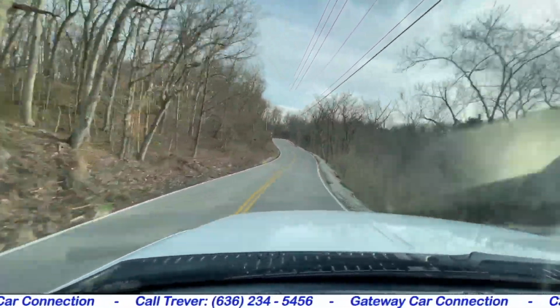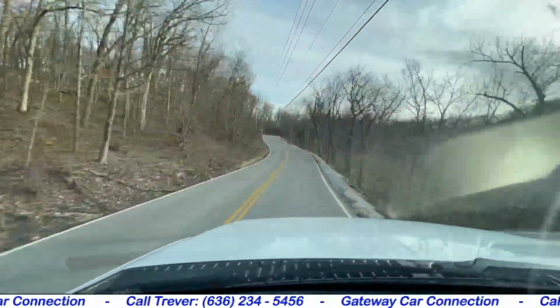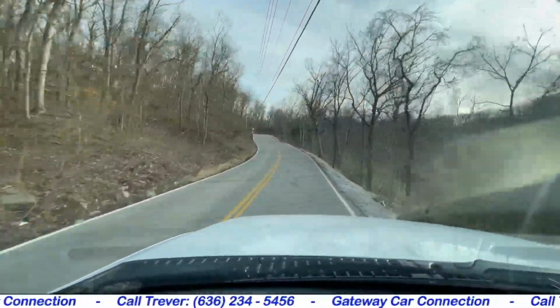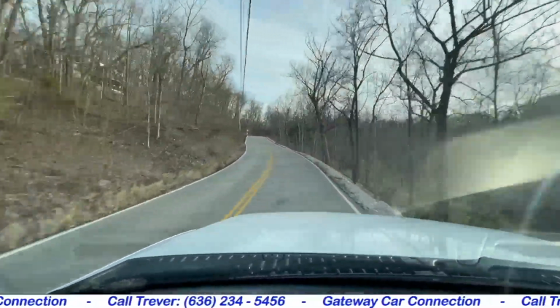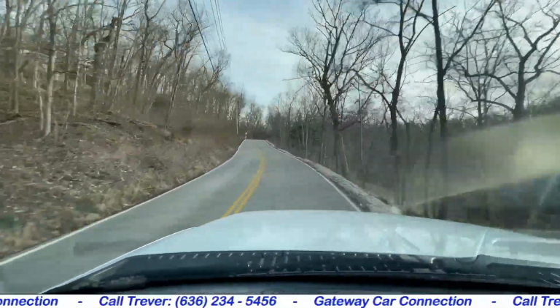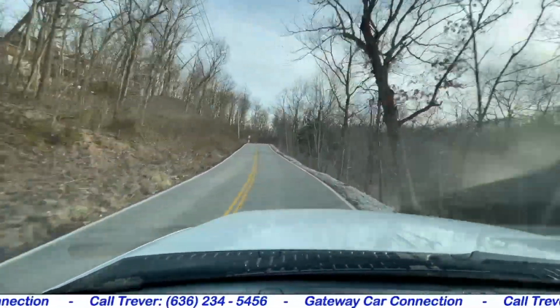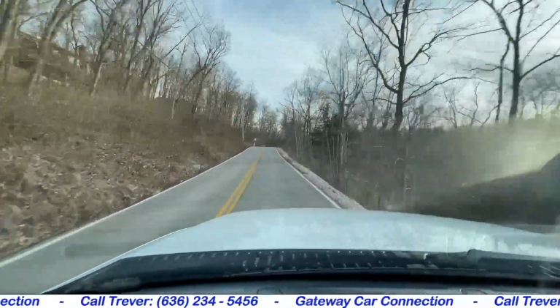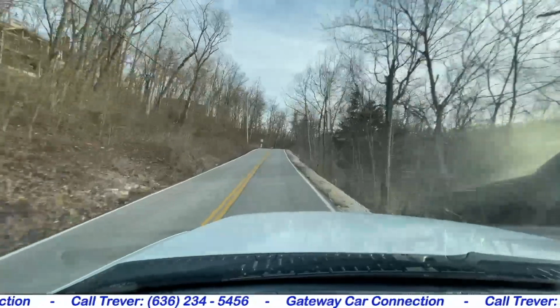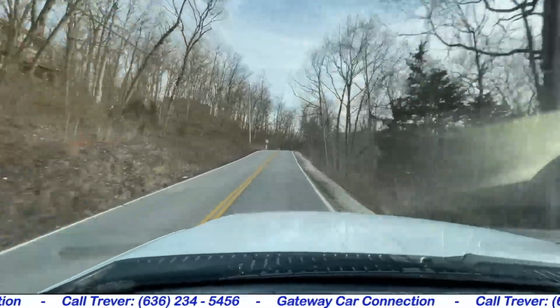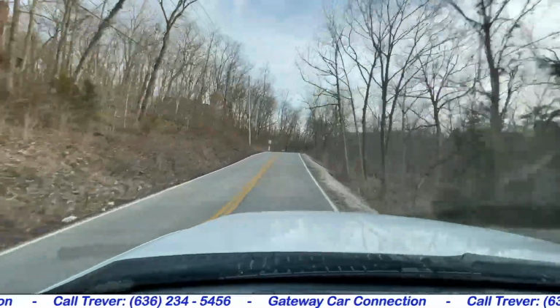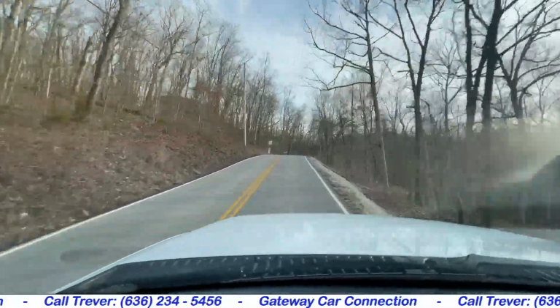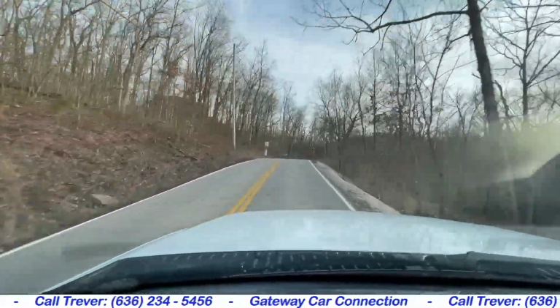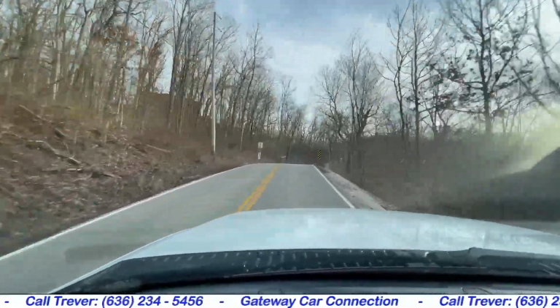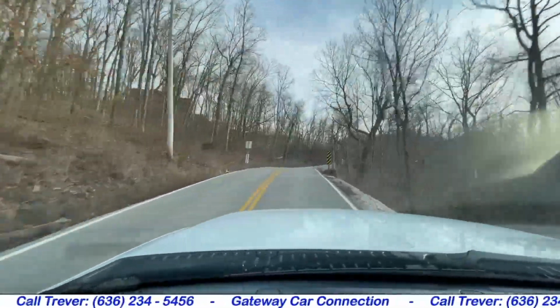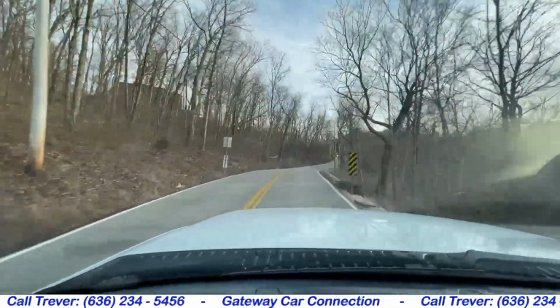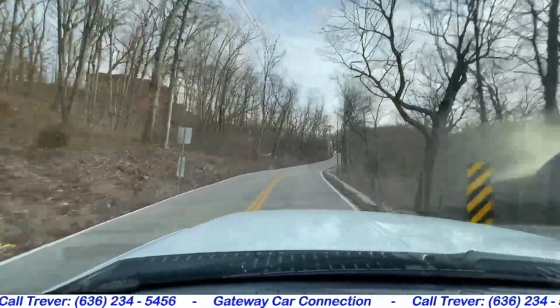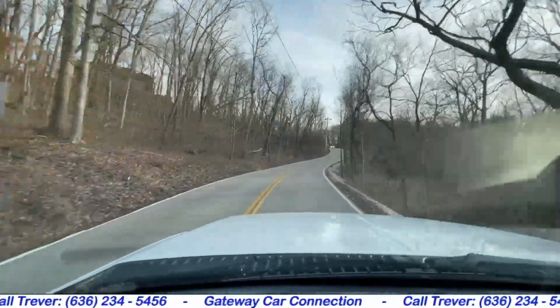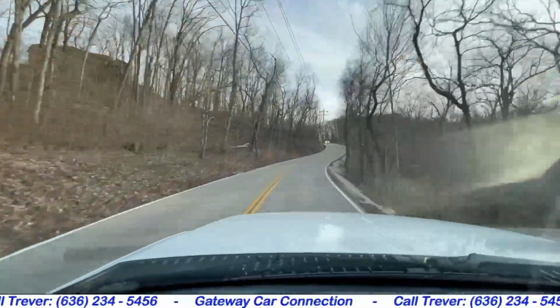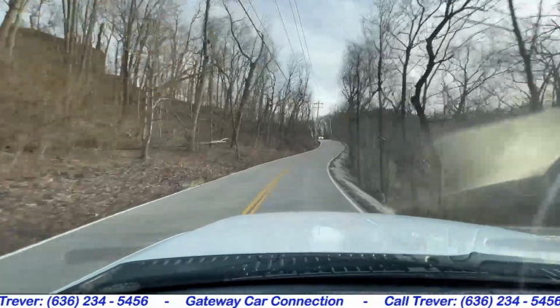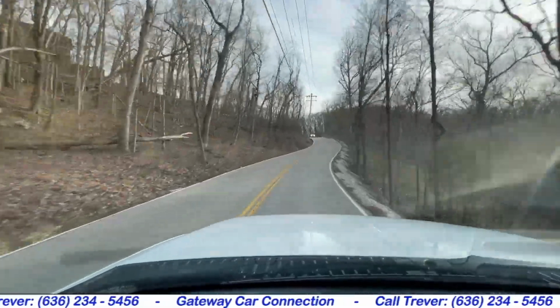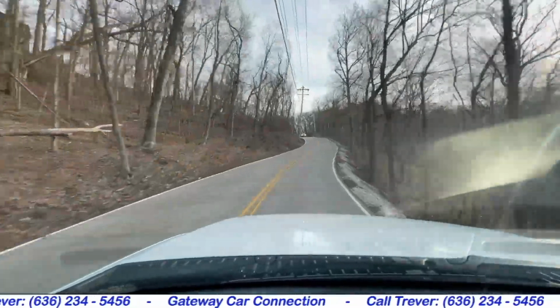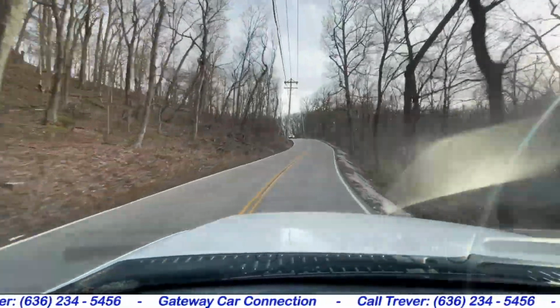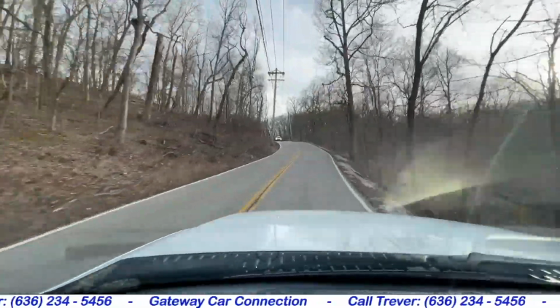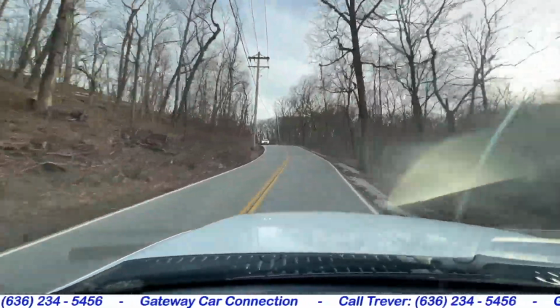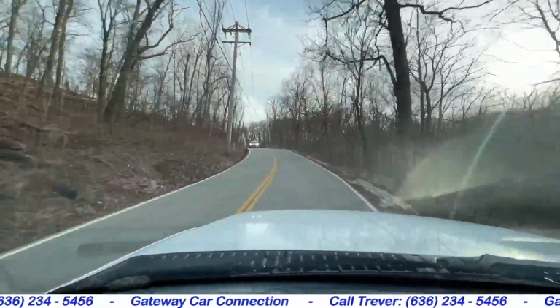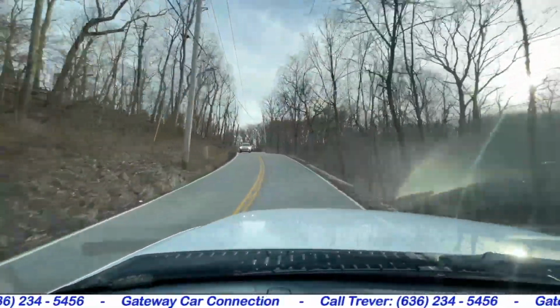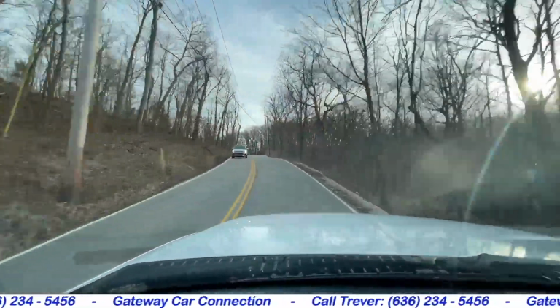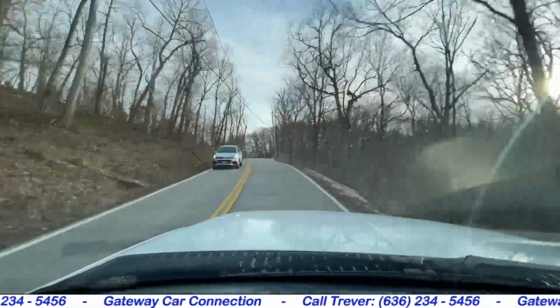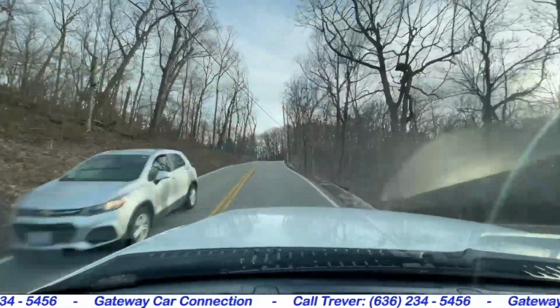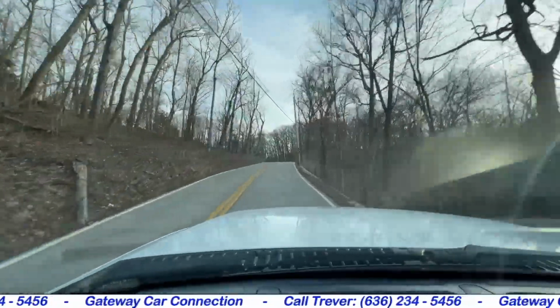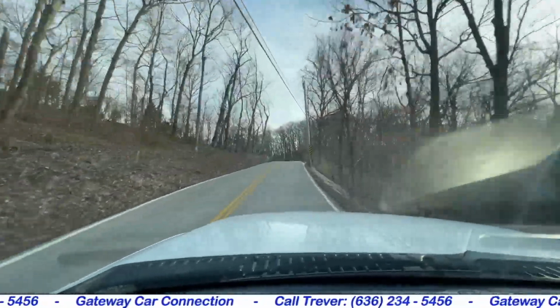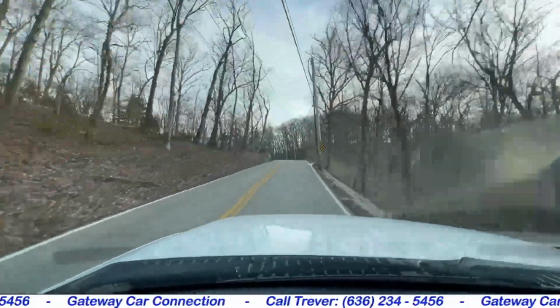The steering on the front end has no play in the steering wheel at all. Very responsive through the corners. It doesn't have a pull, it doesn't drift or wander. The truck just drives straight.